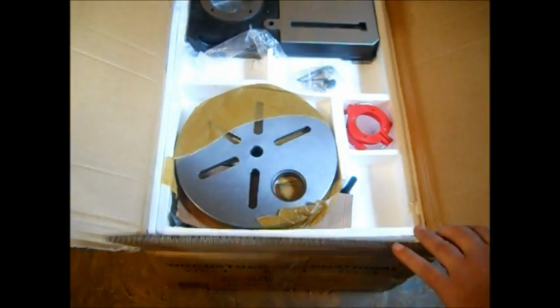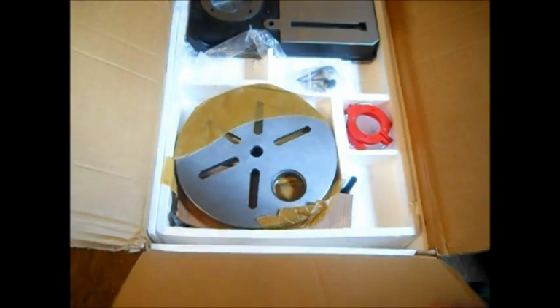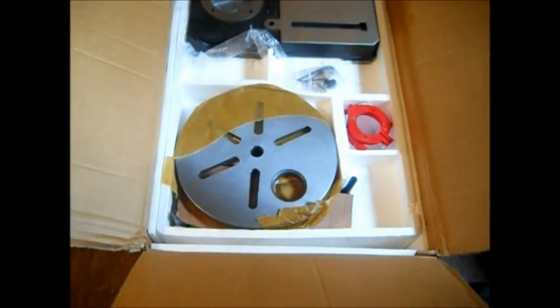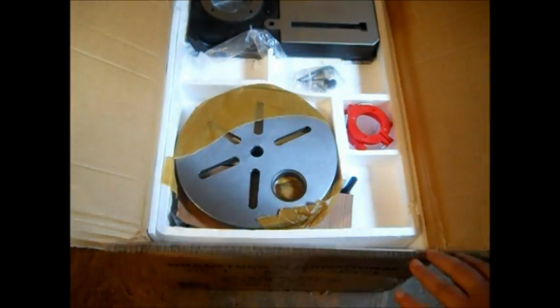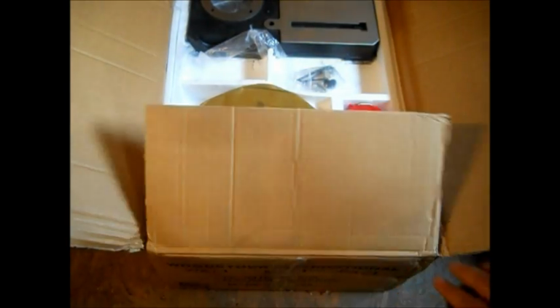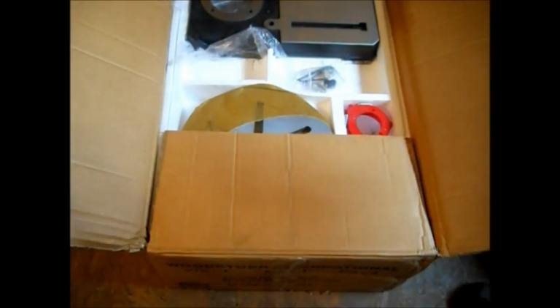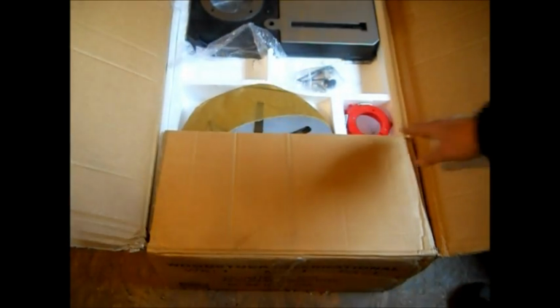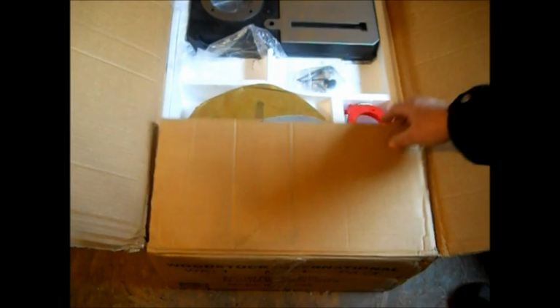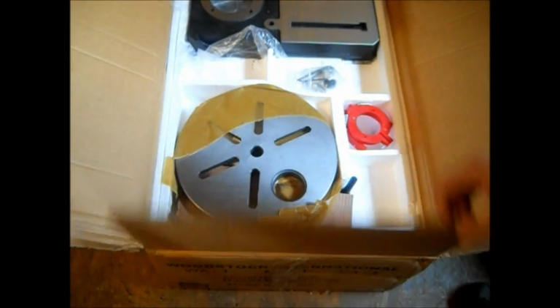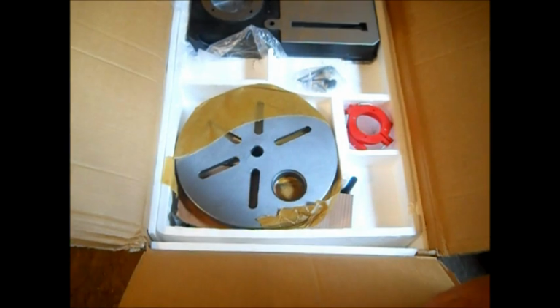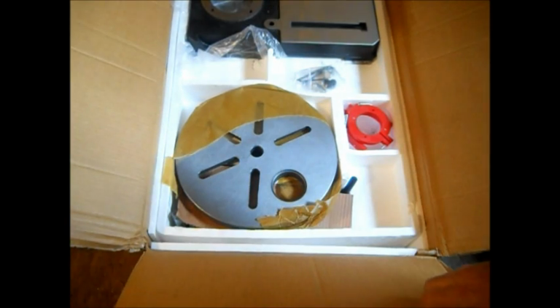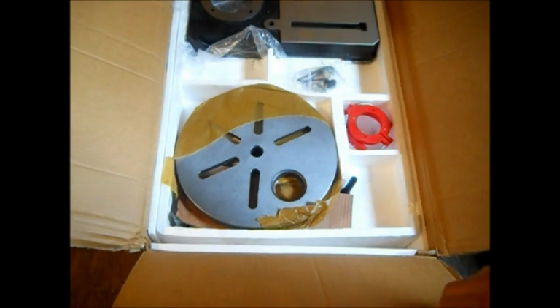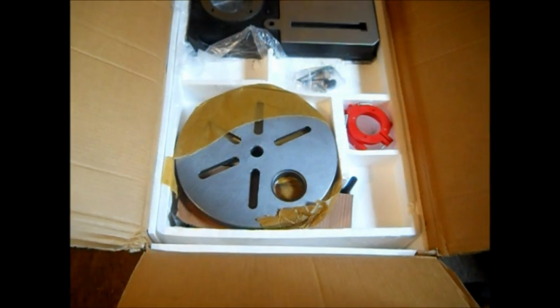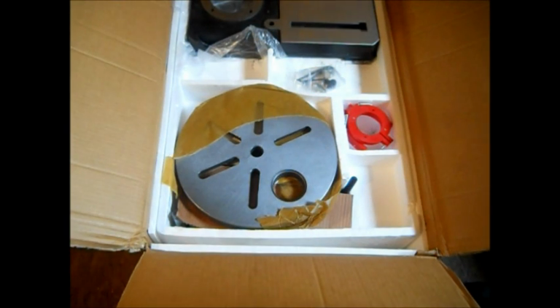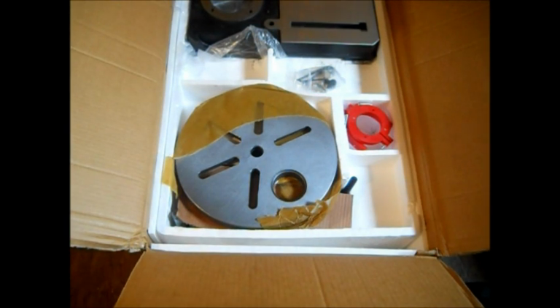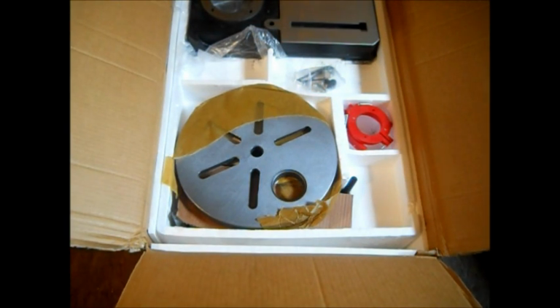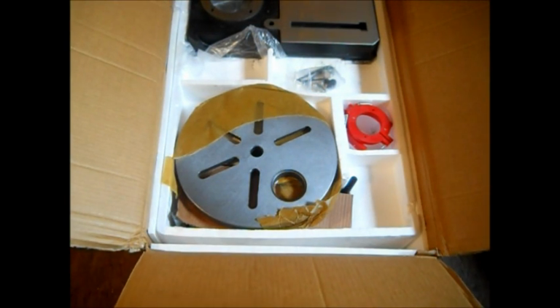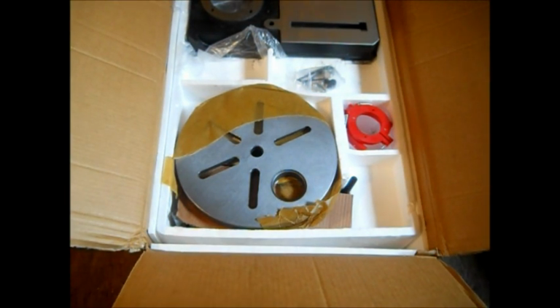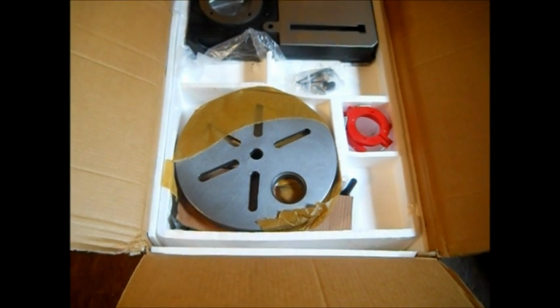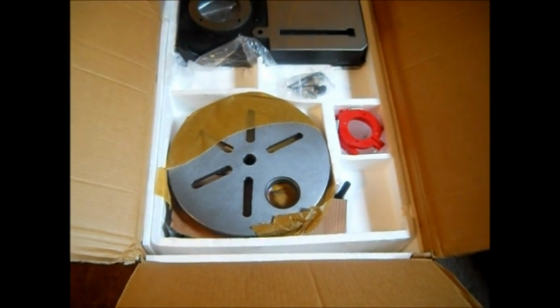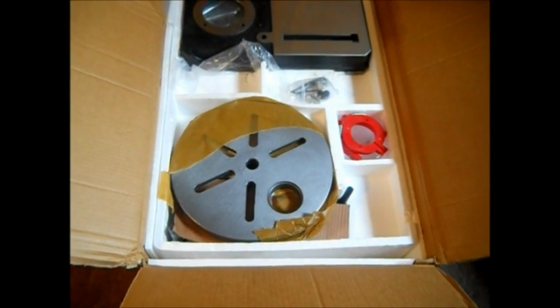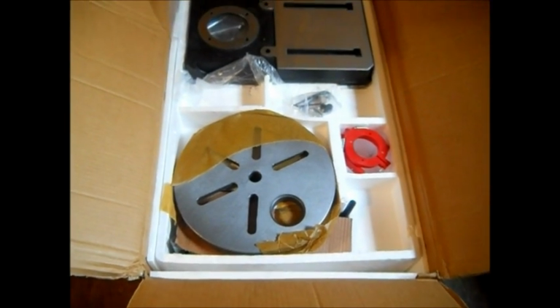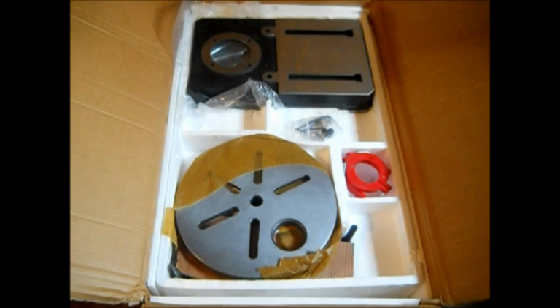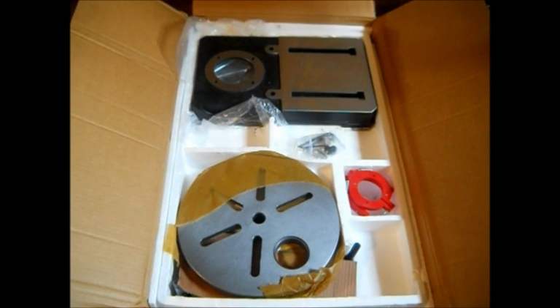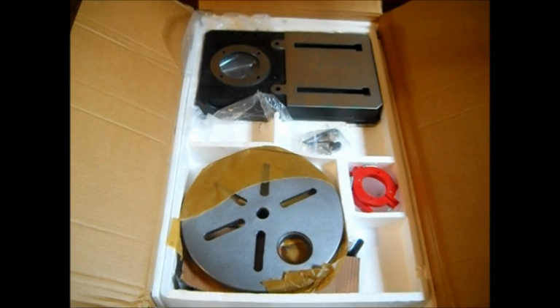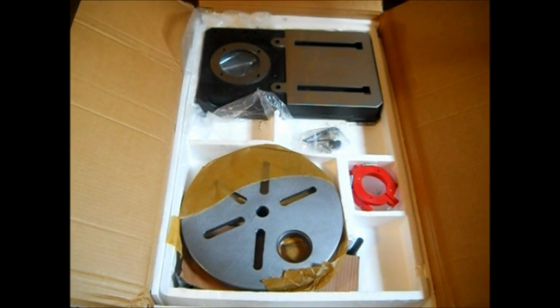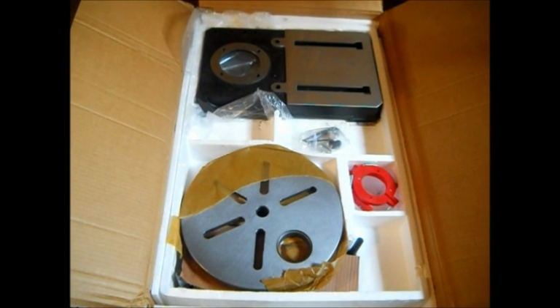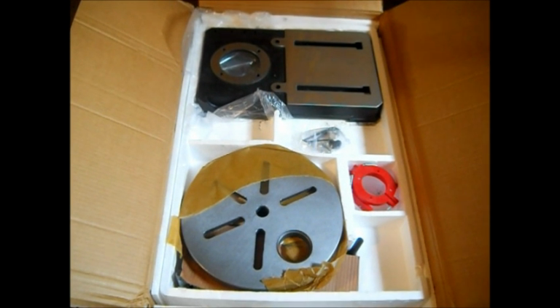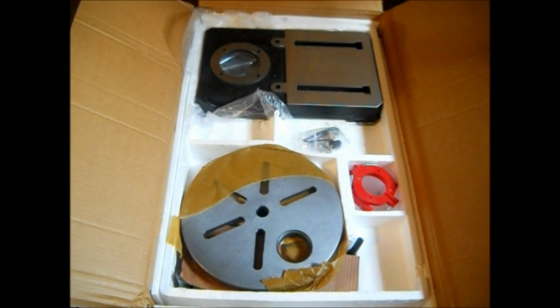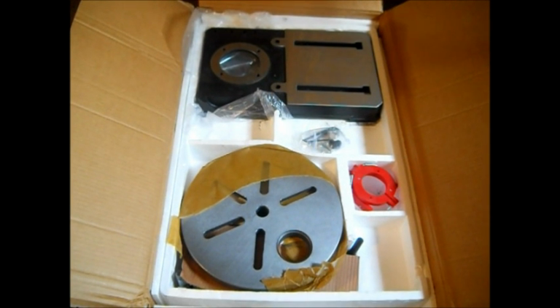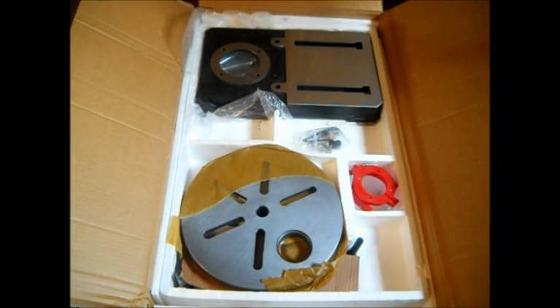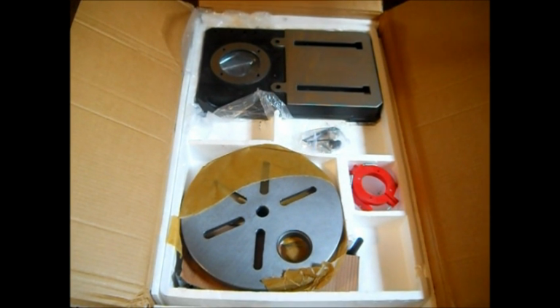It has wax paper over it — may have to let that flop back down for now. Here's the top of the box.